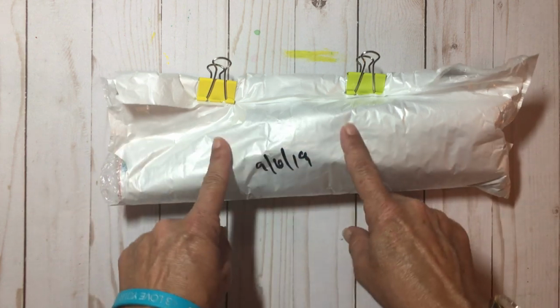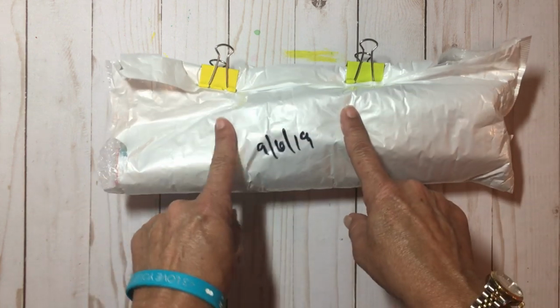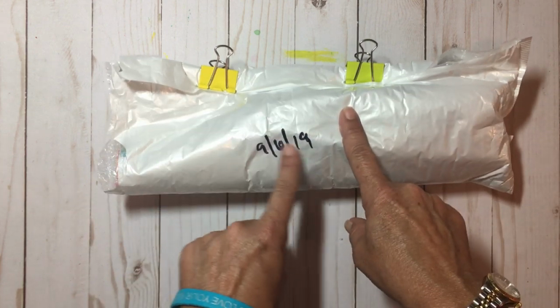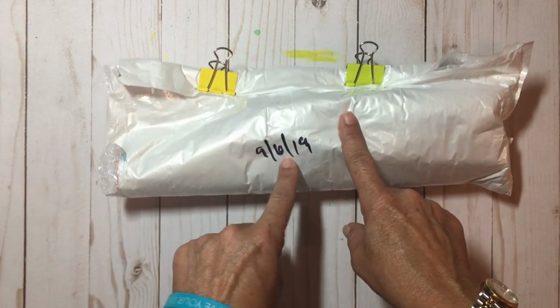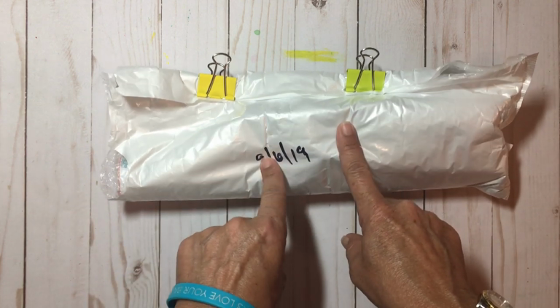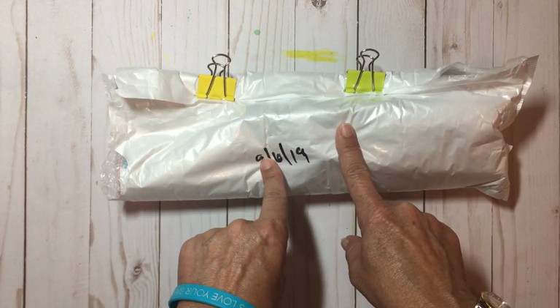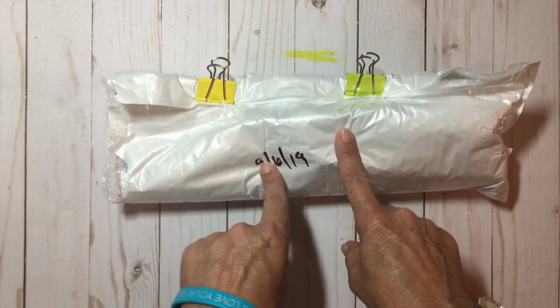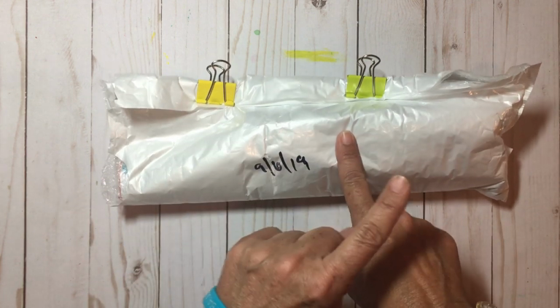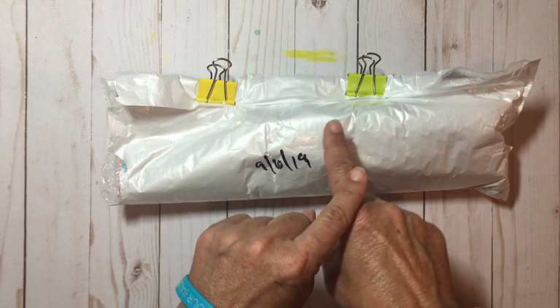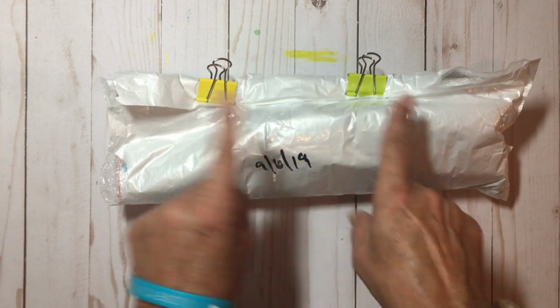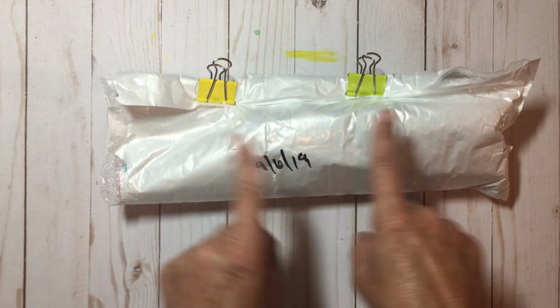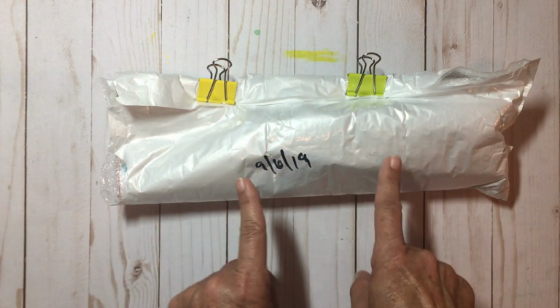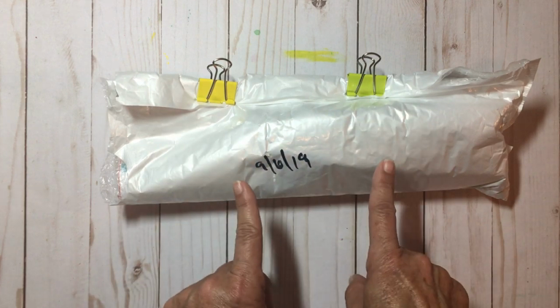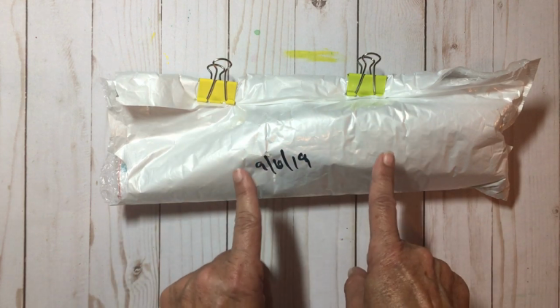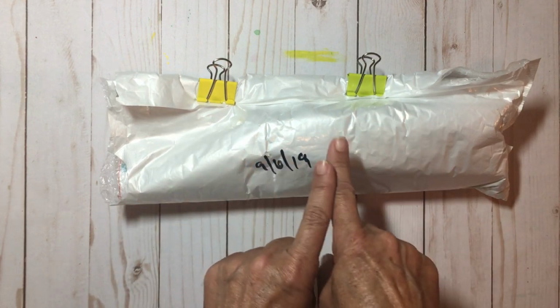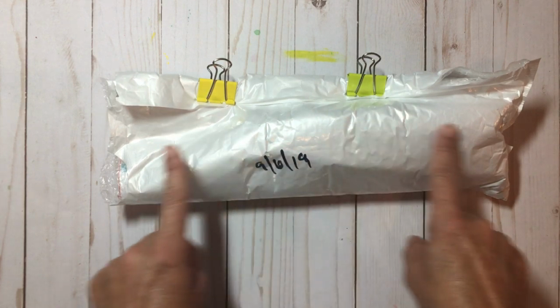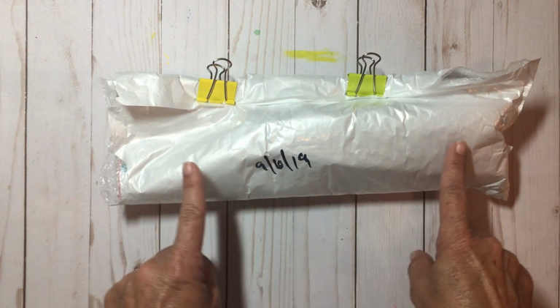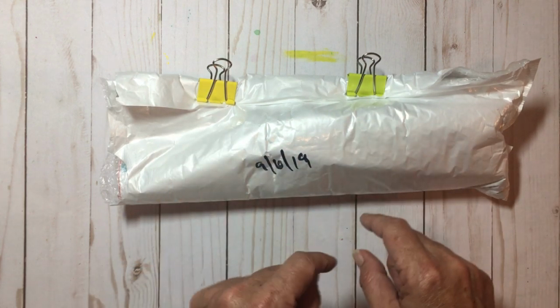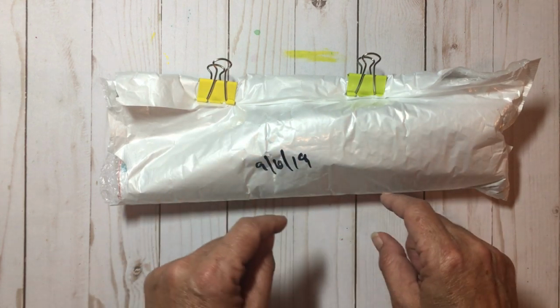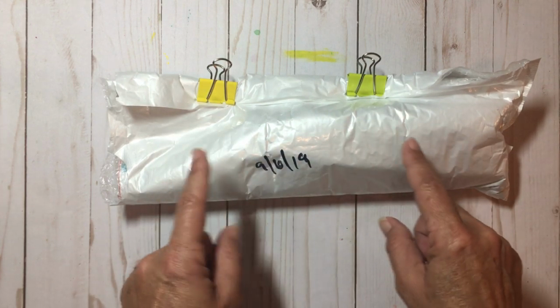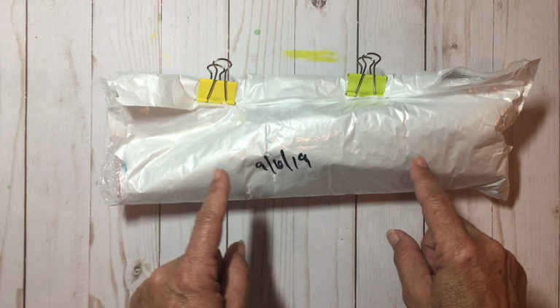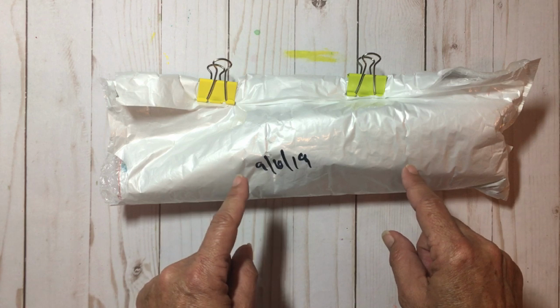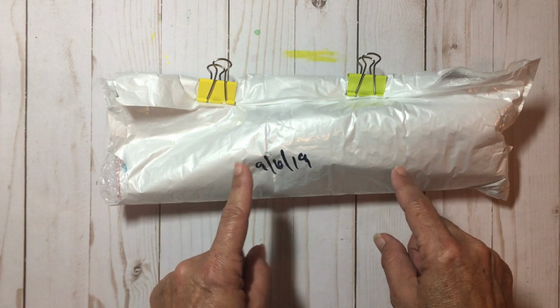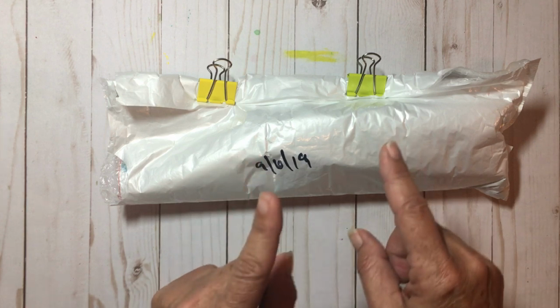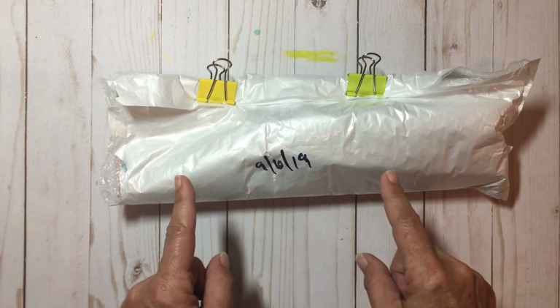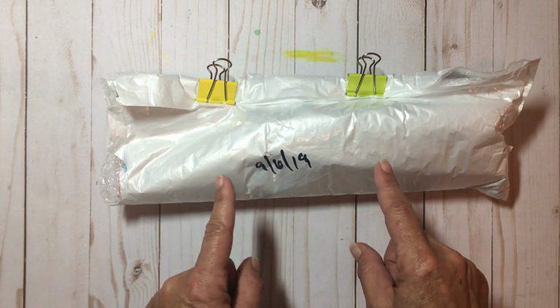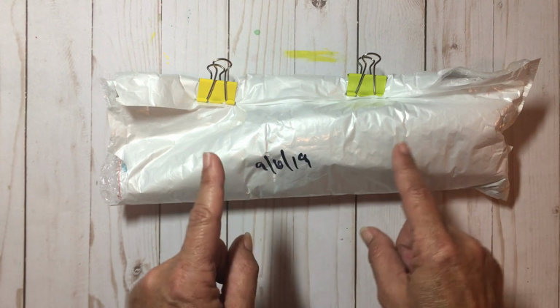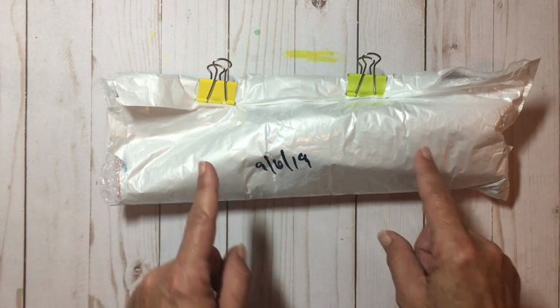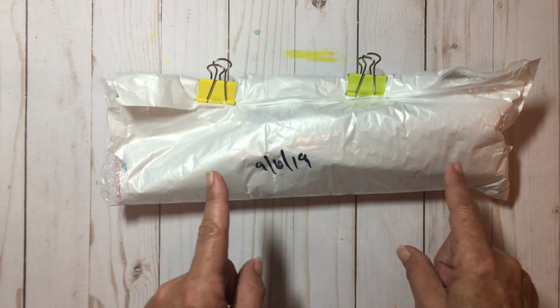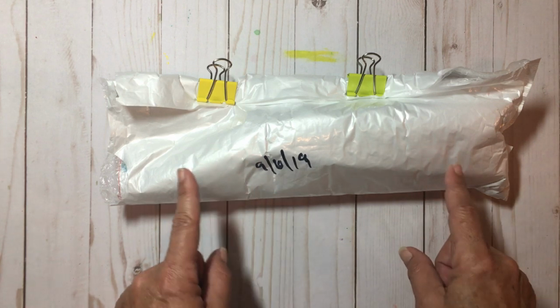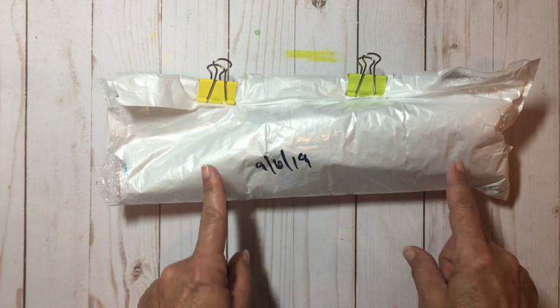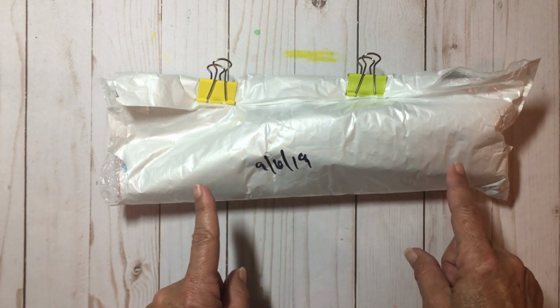I received this back in September and then life took a turn in my house during those months, so it's taken me a while to do this video — but I'm excited to show you what they have provided me with.